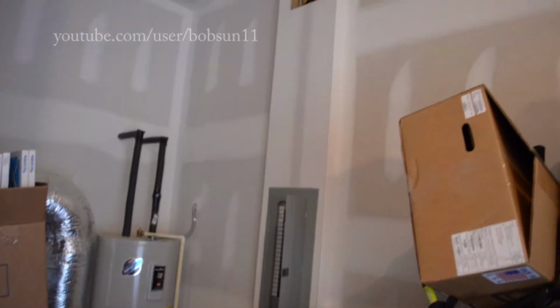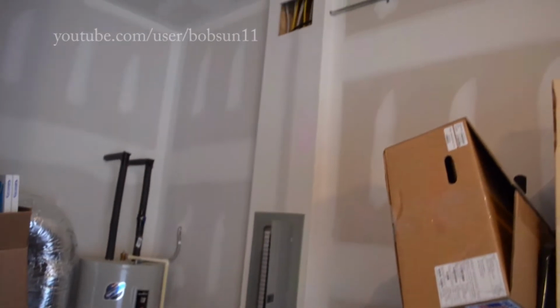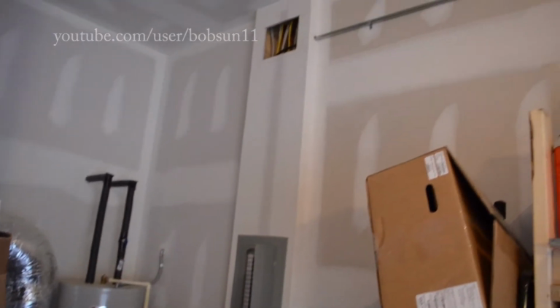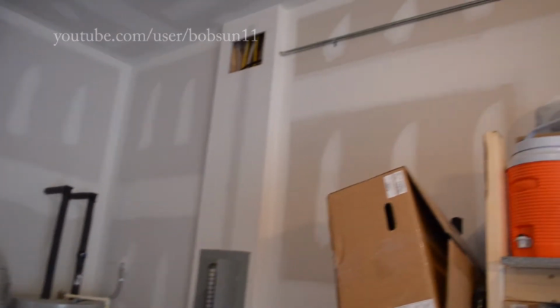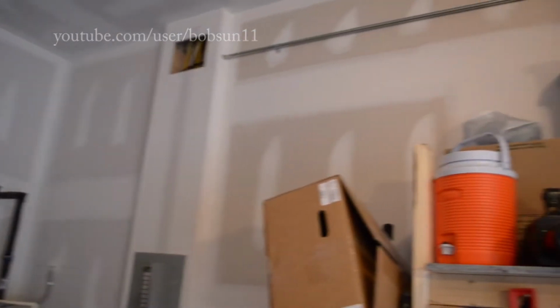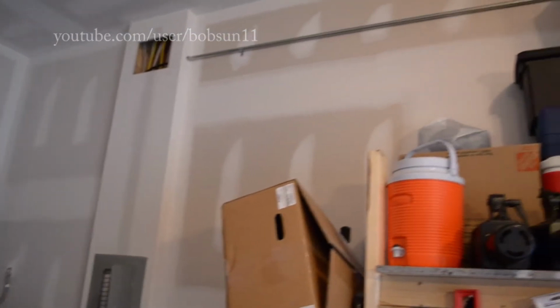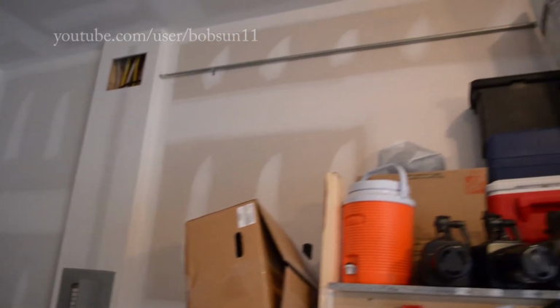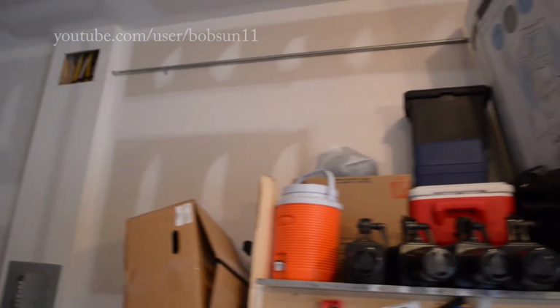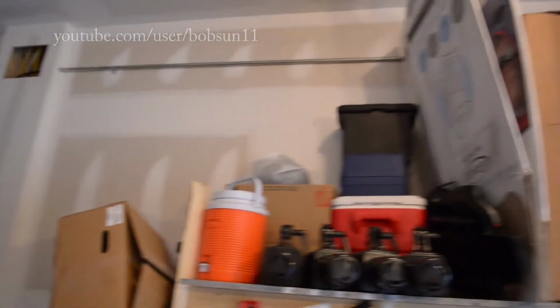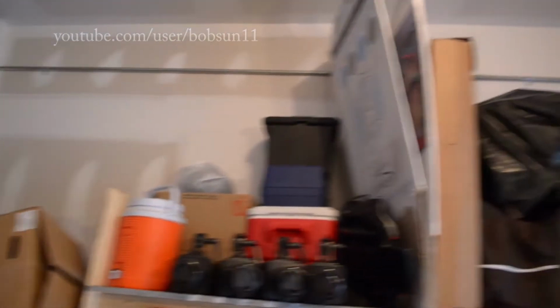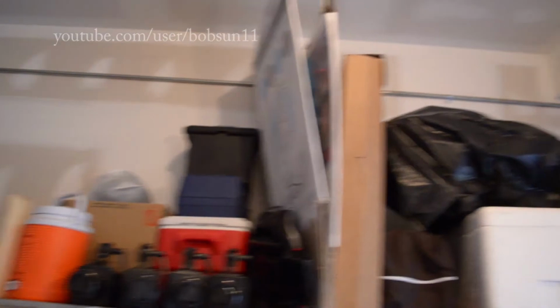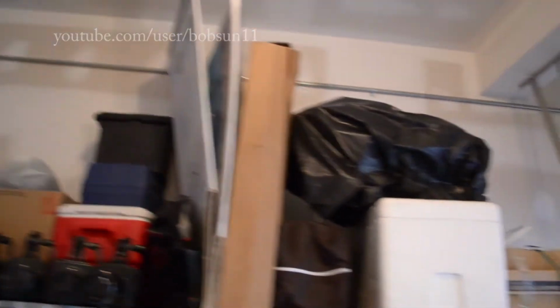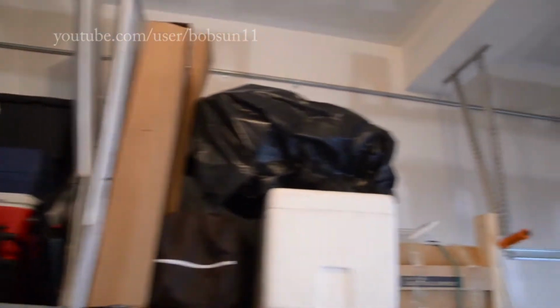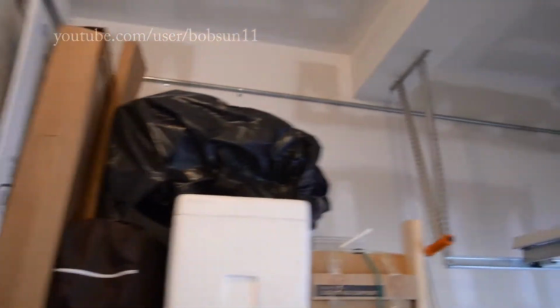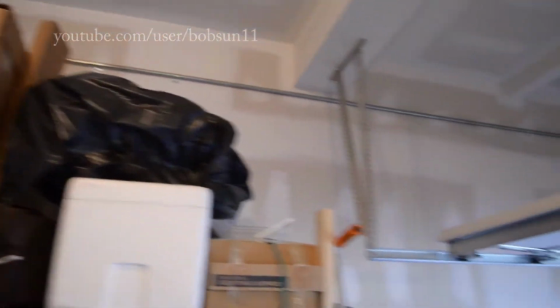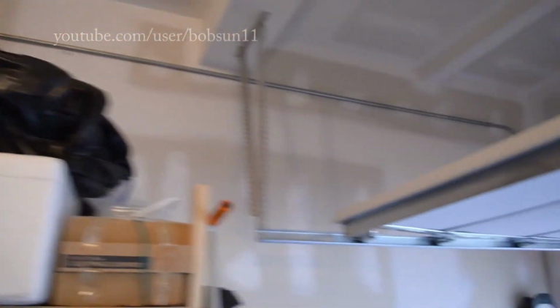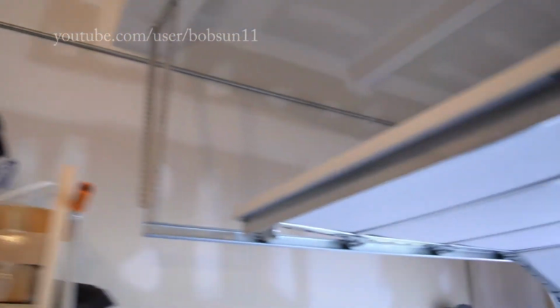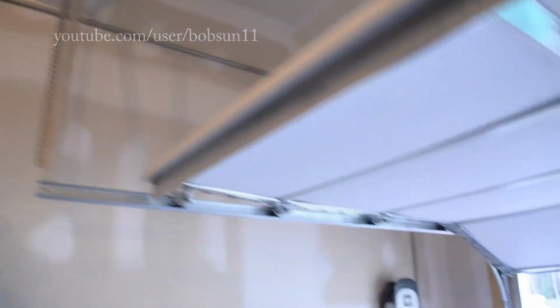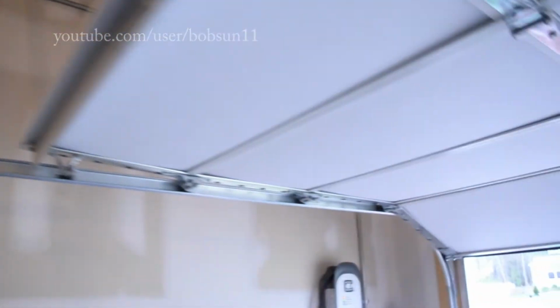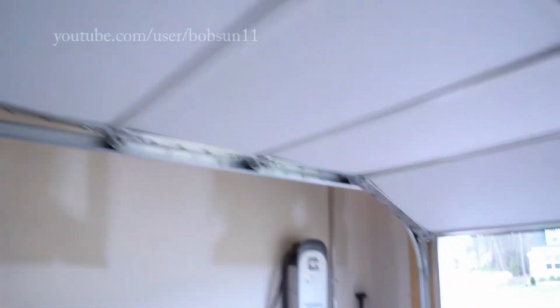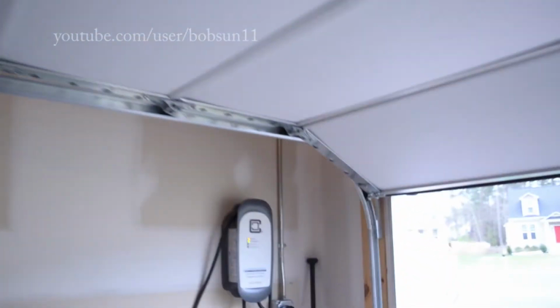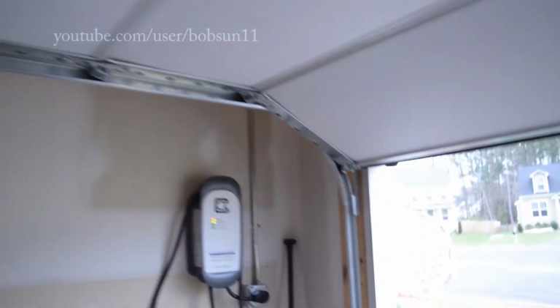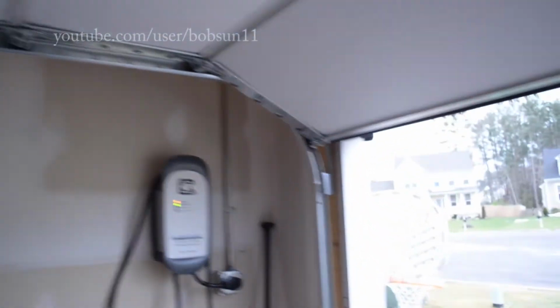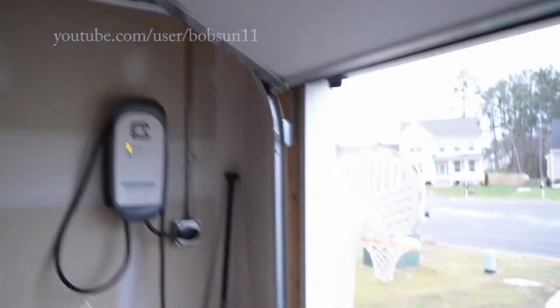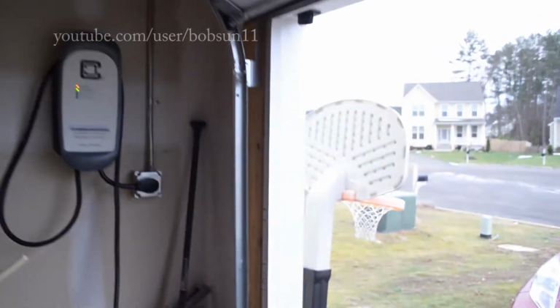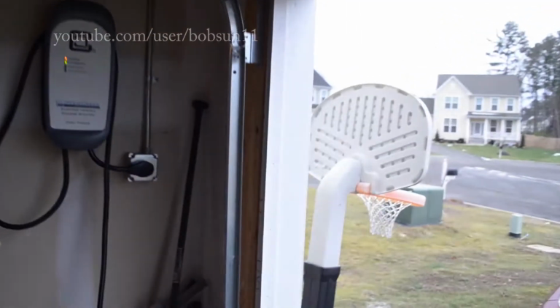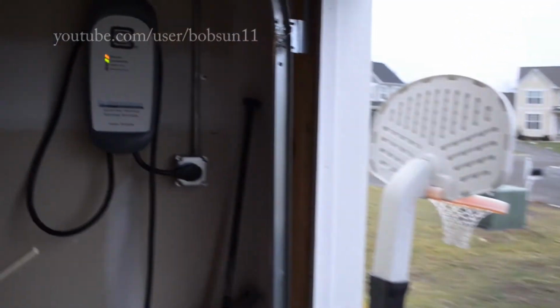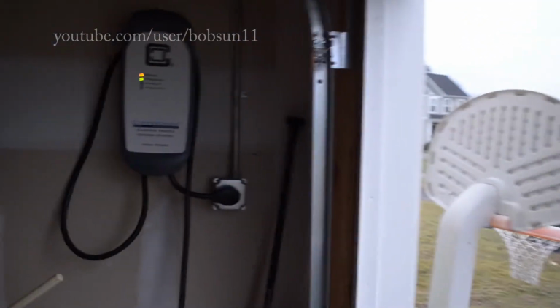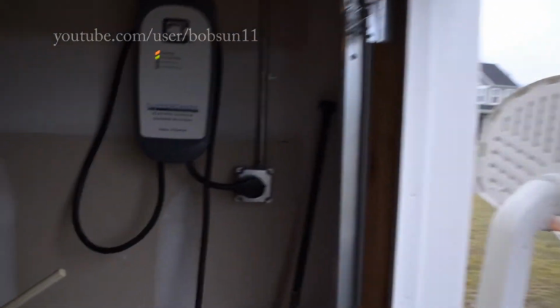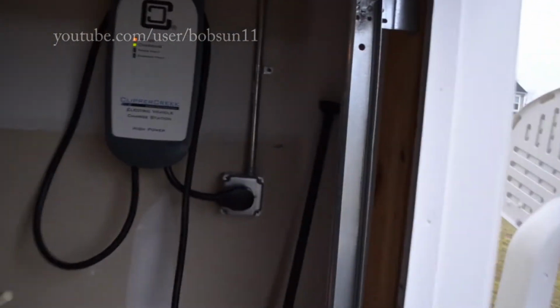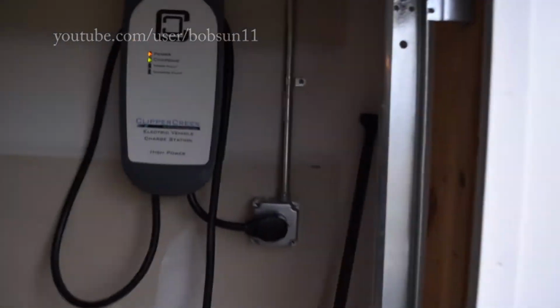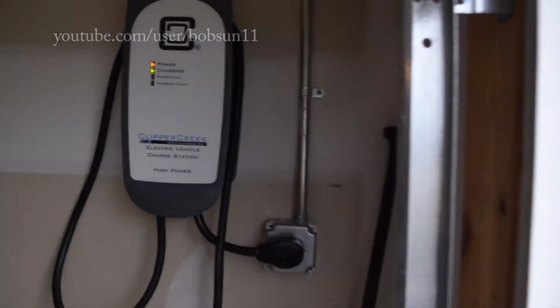Obviously another thing to consider is how far you're gonna install the charger from the panel — there's gonna be significant cable length. Also mind how you install the receptacle.